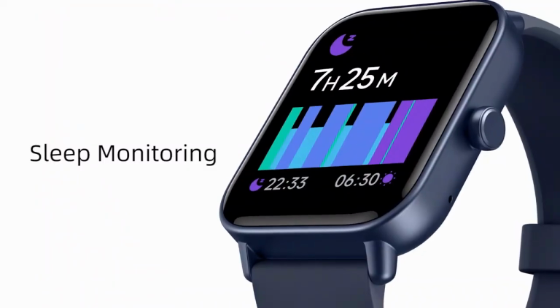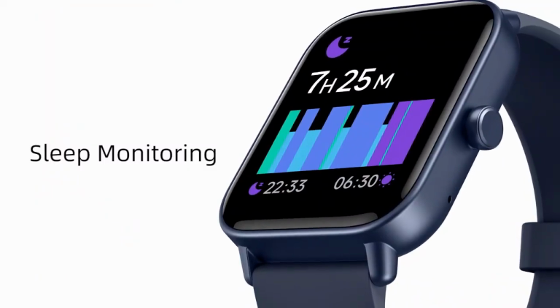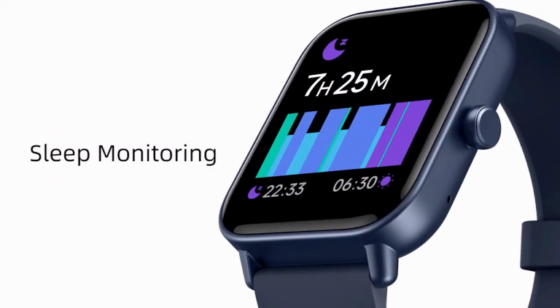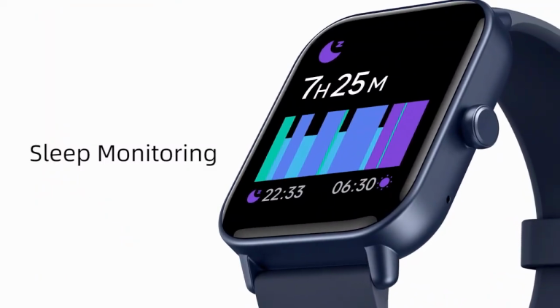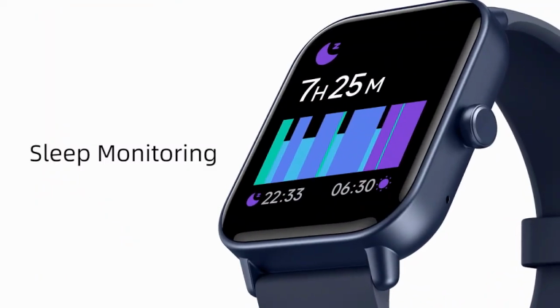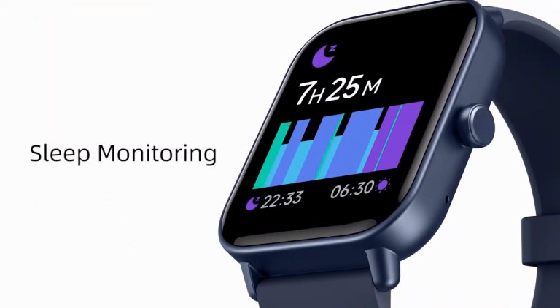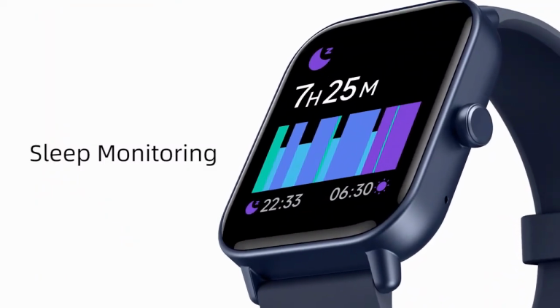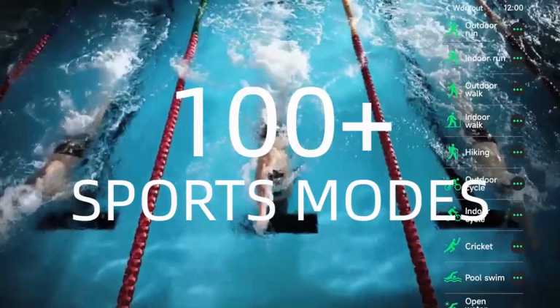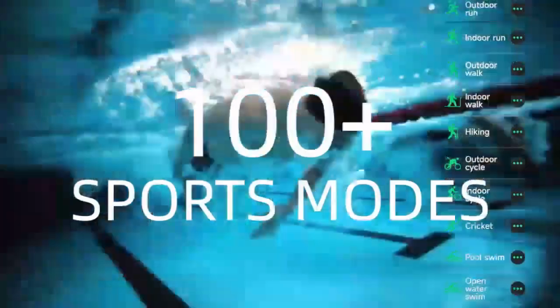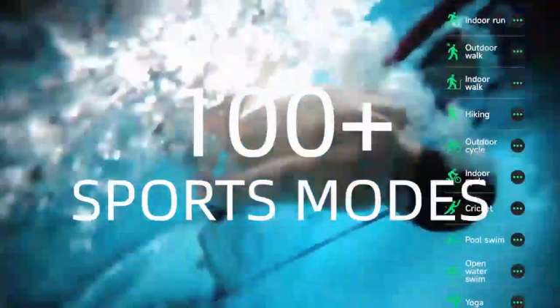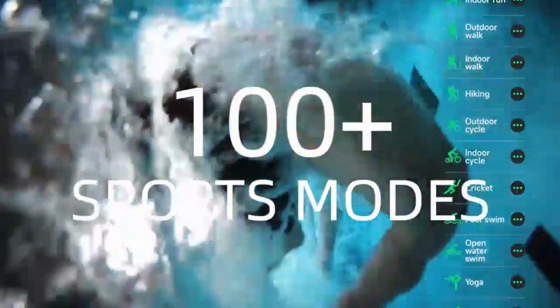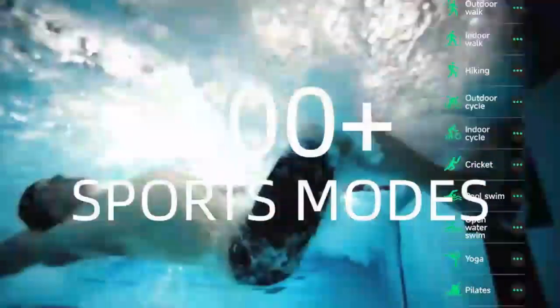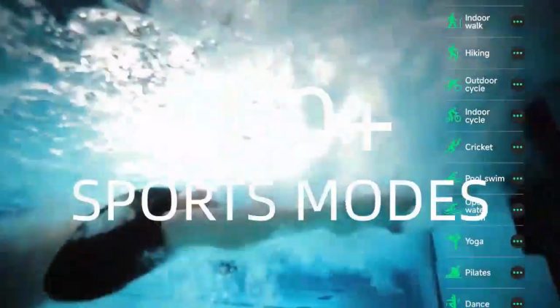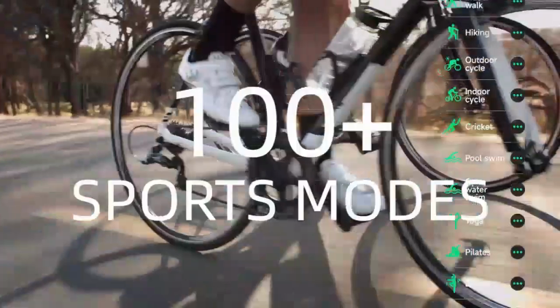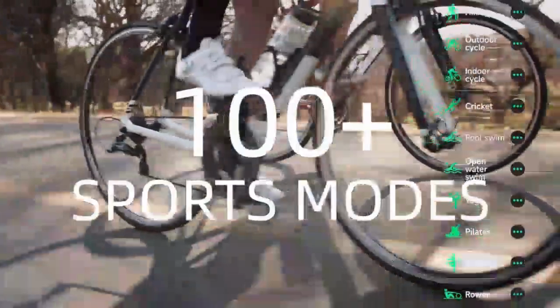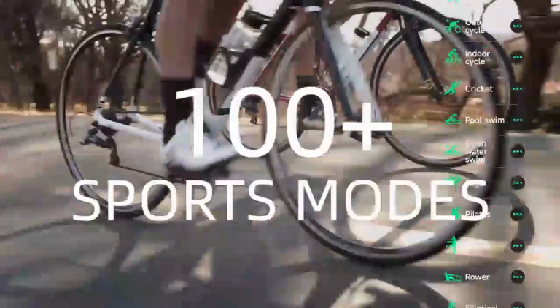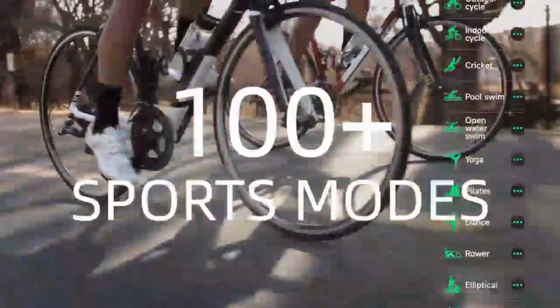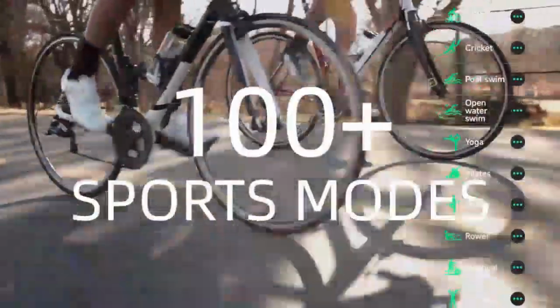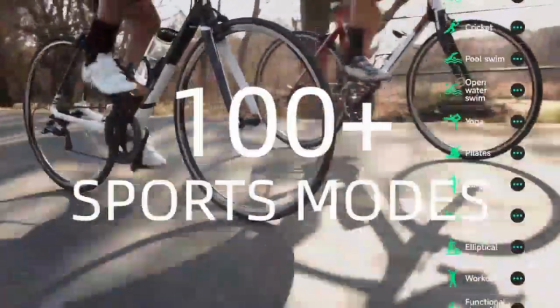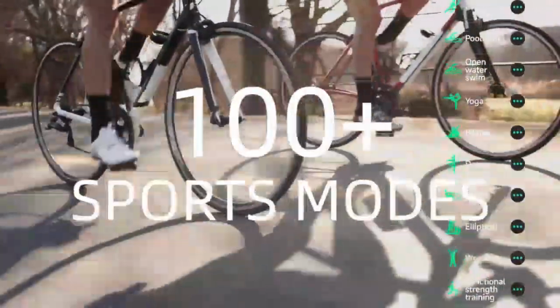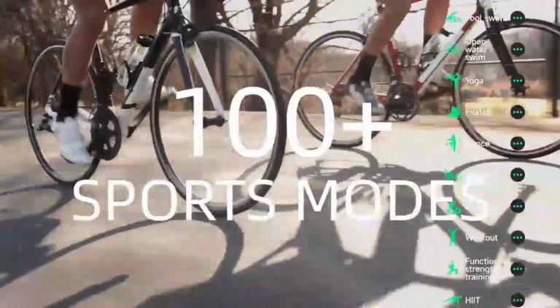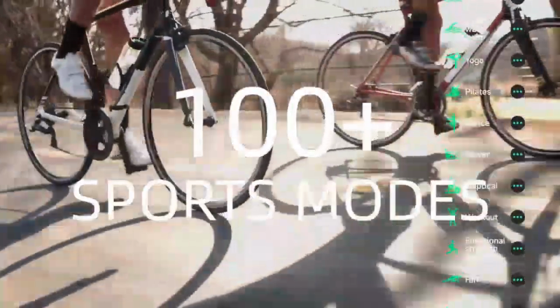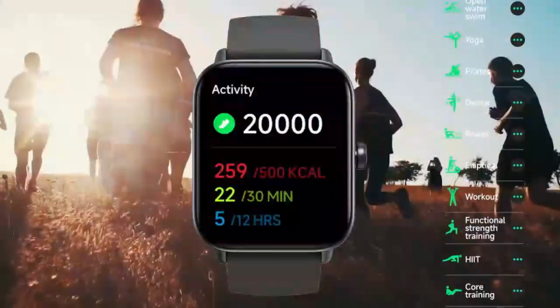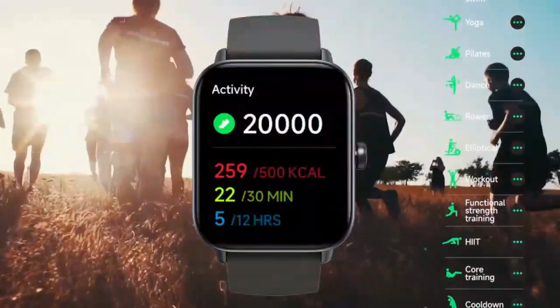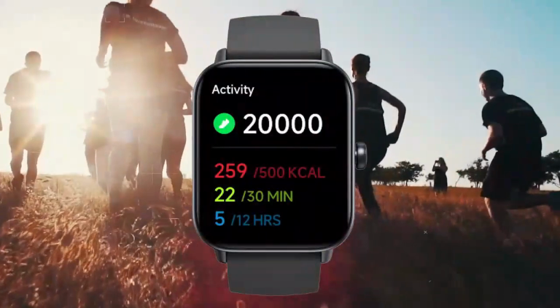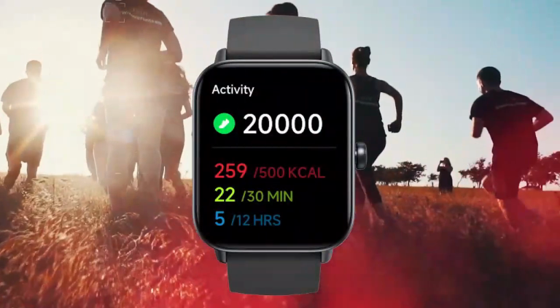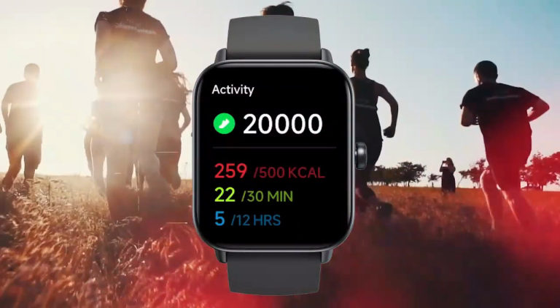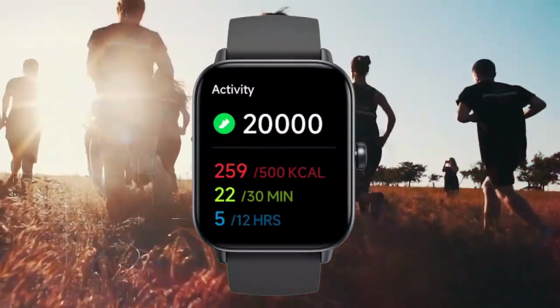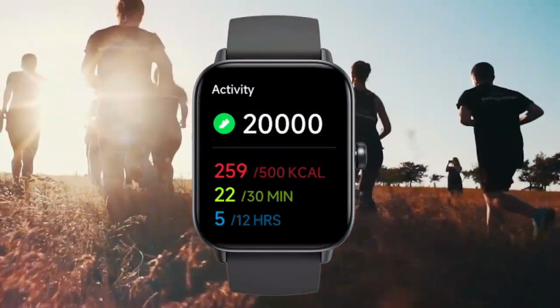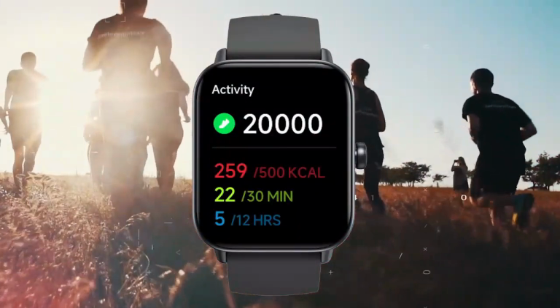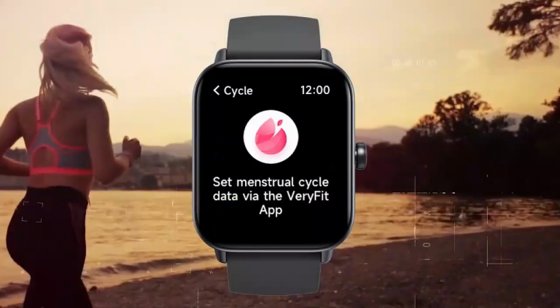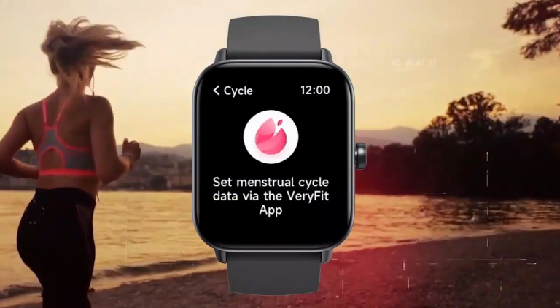Sleek and stylish, it's perfect for staying connected while reaching your fitness goals. A must-have for anyone looking to live healthier and smarter.